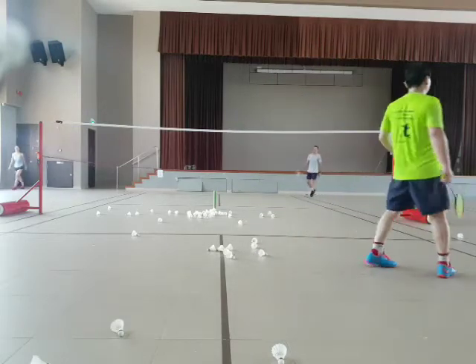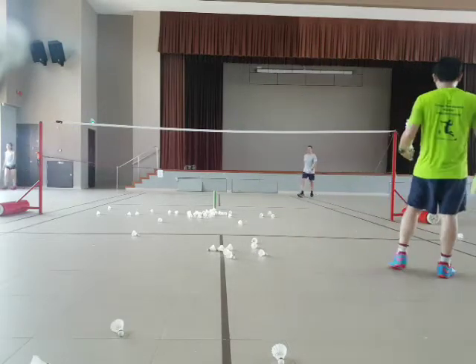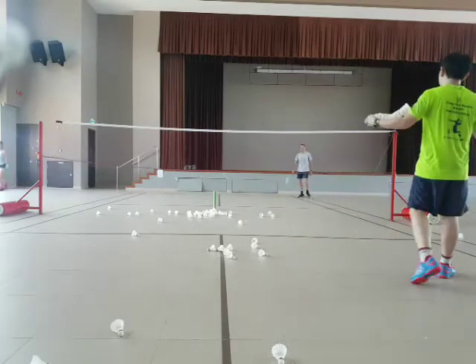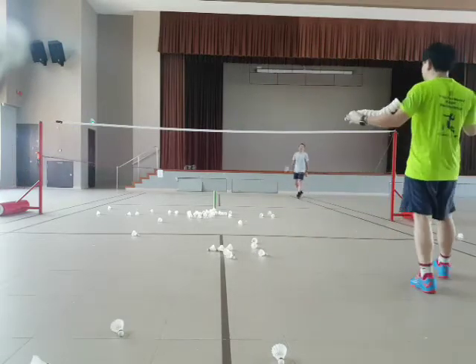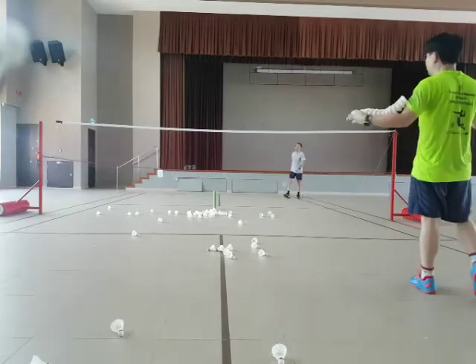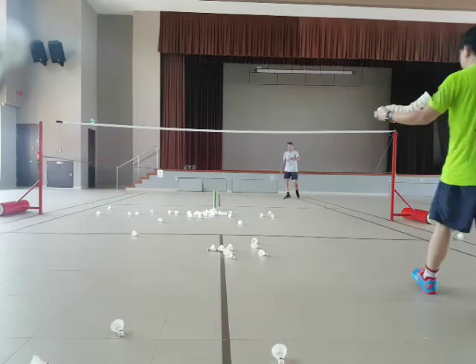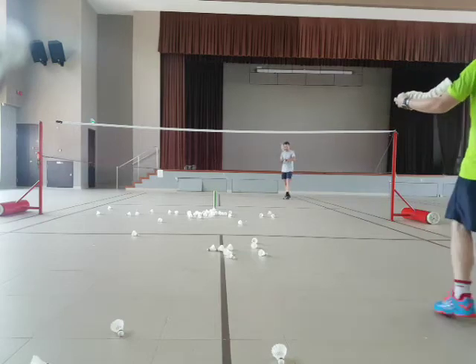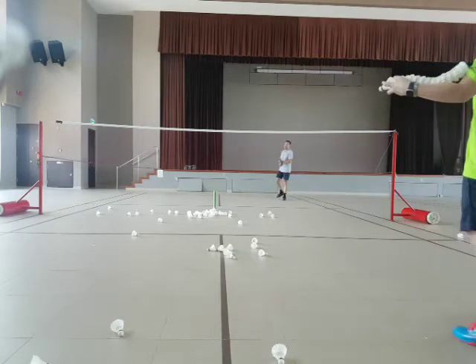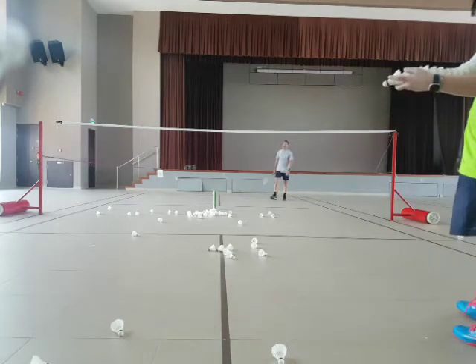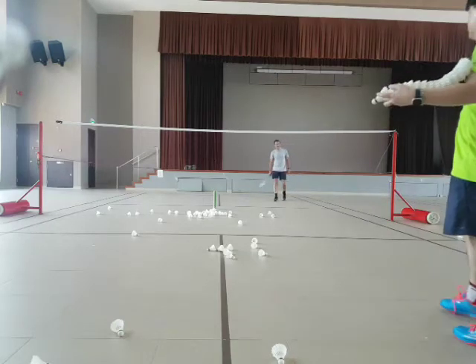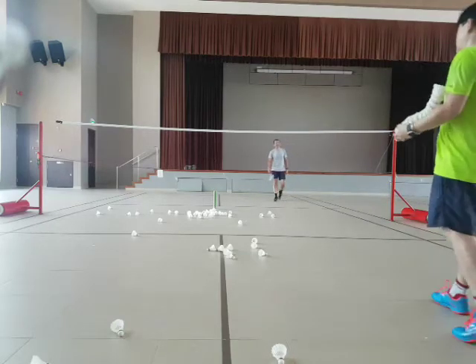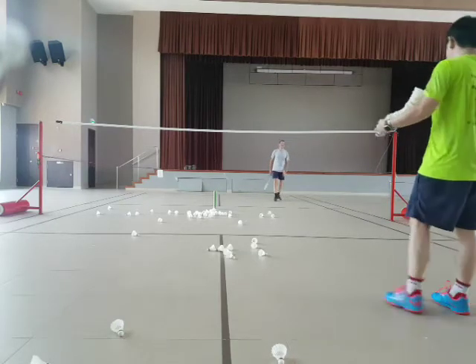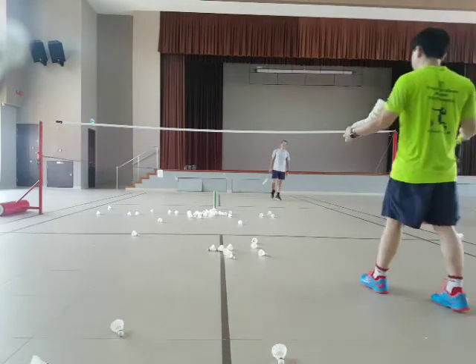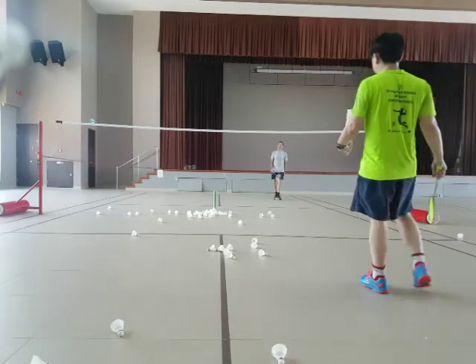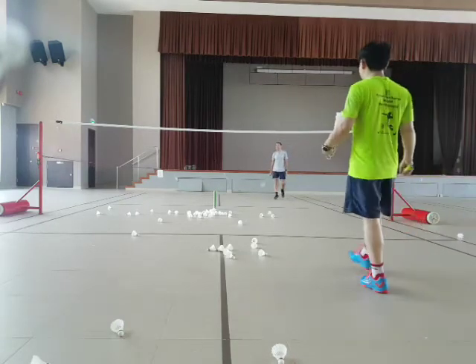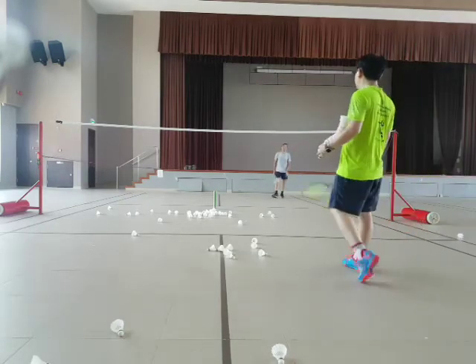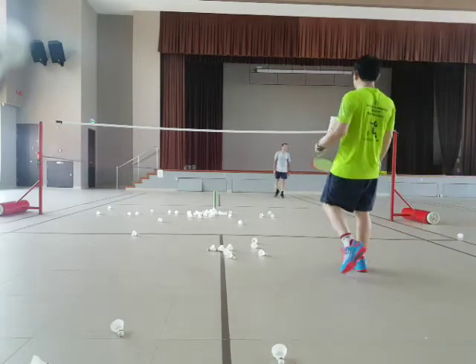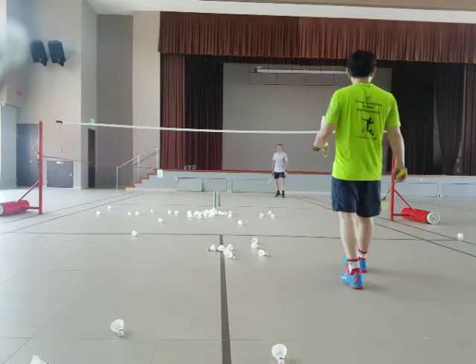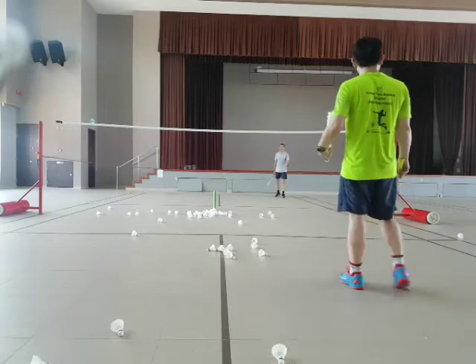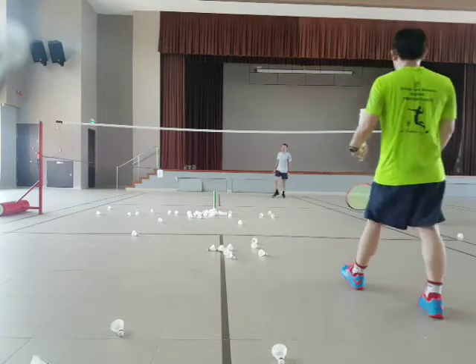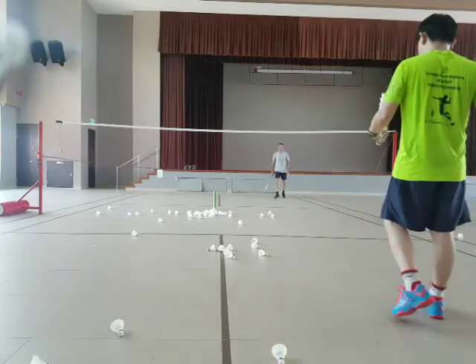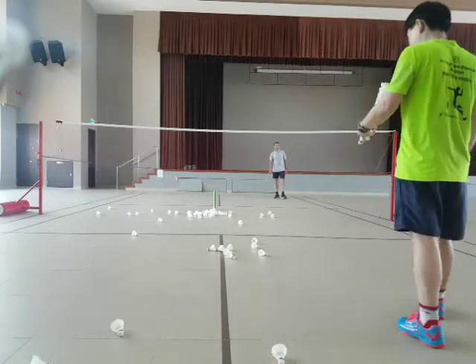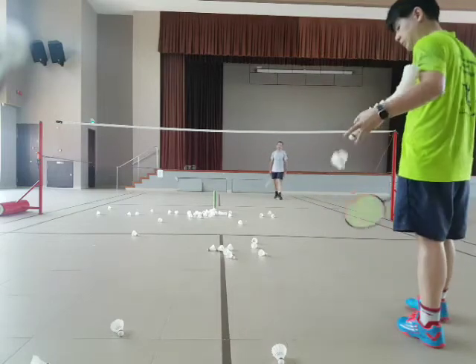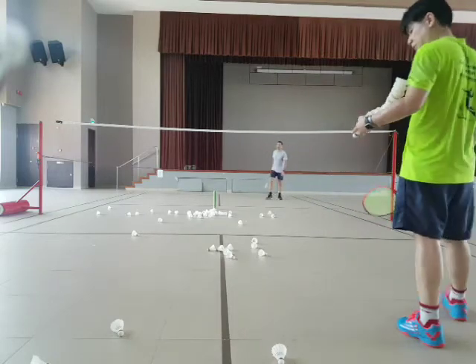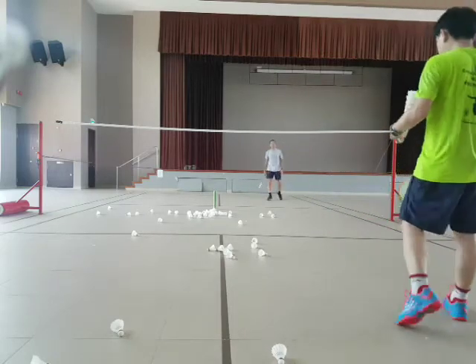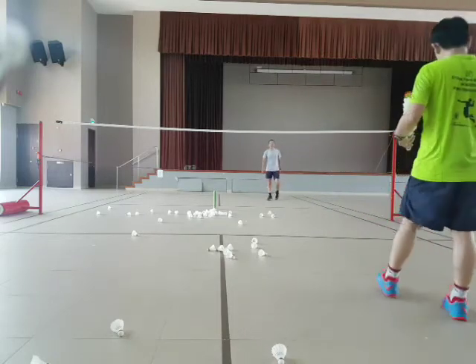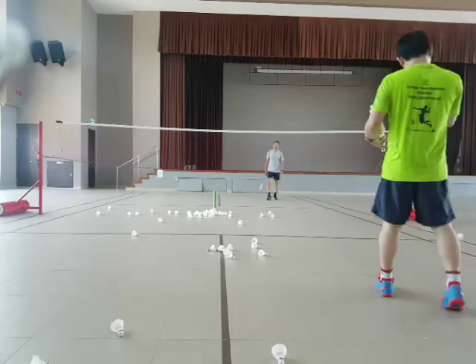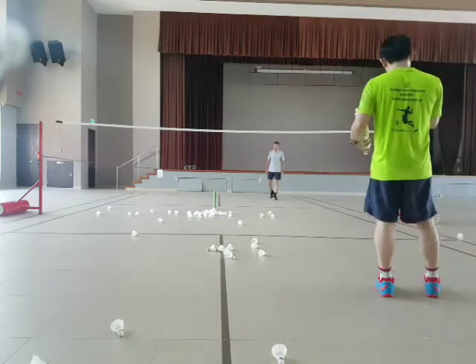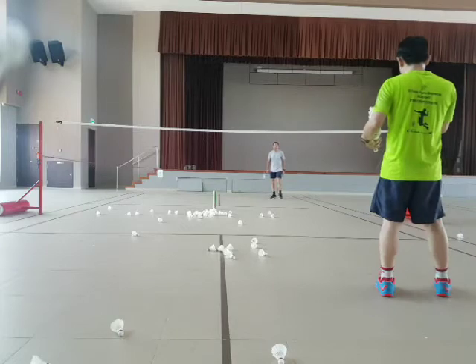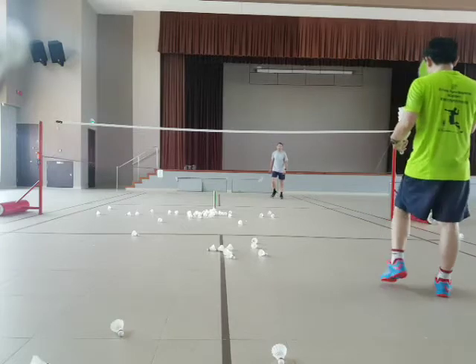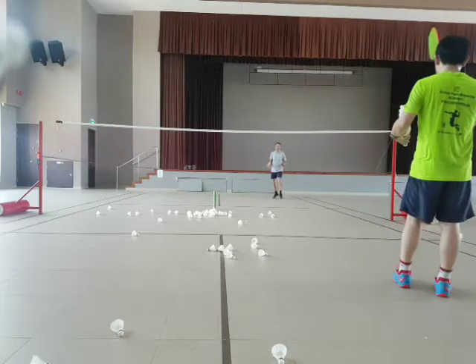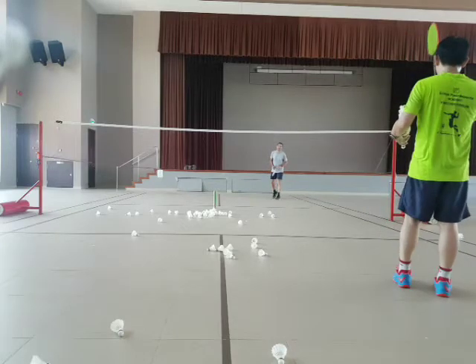The good thing about this hall is the ventilation is good. Some halls are a little stuffy, but this one has a high ceiling. Okay, ready? Hold firm. Smack it — last 15 shots.